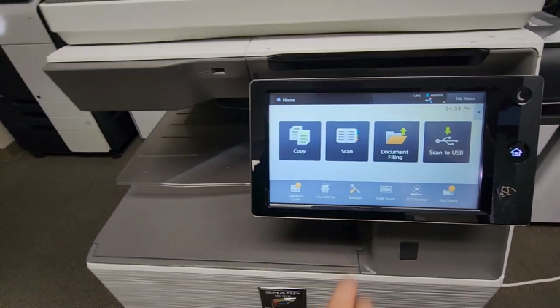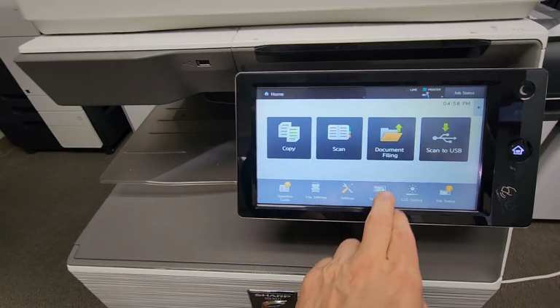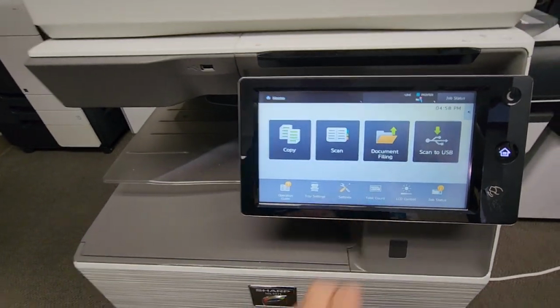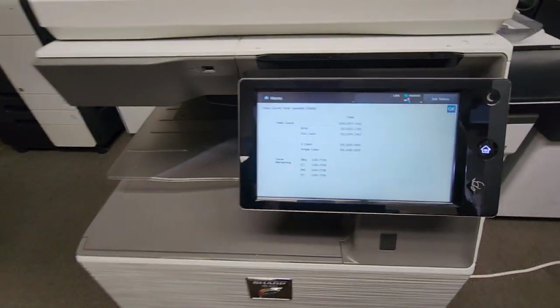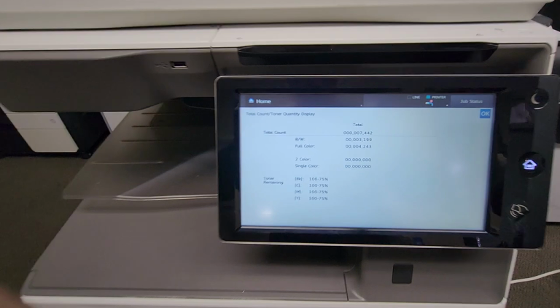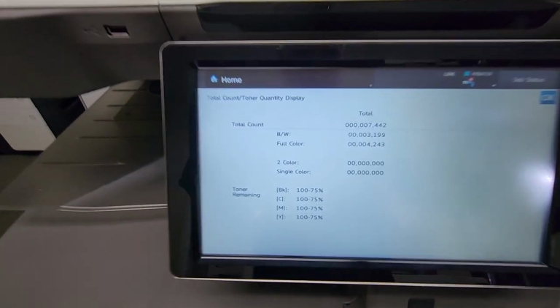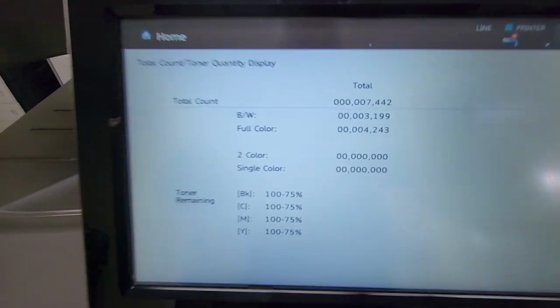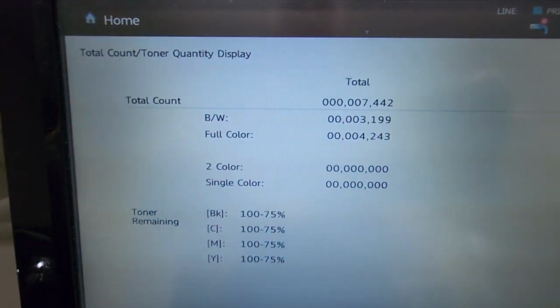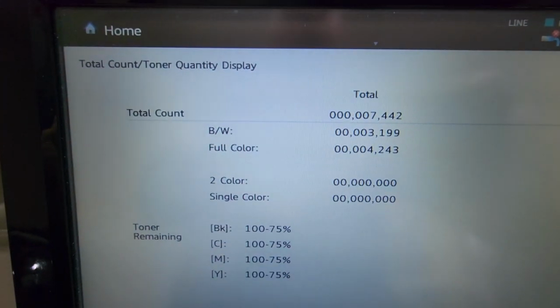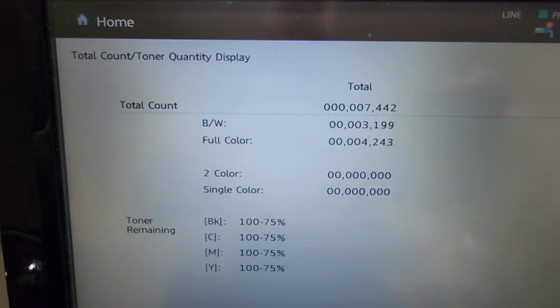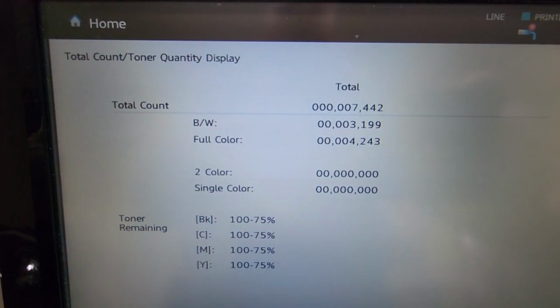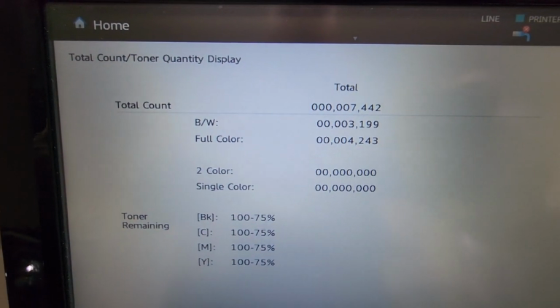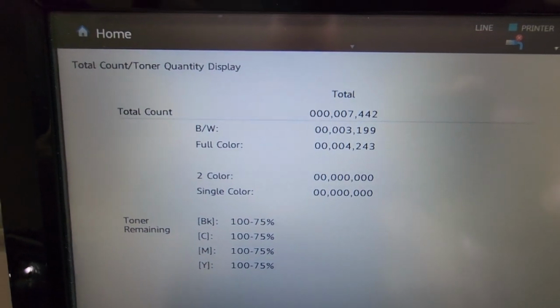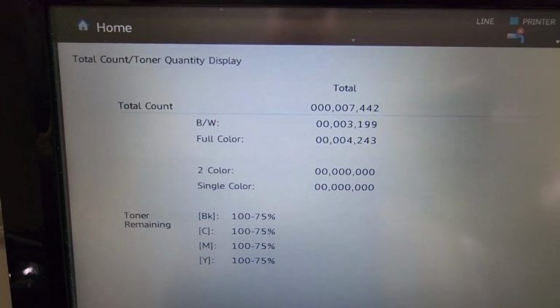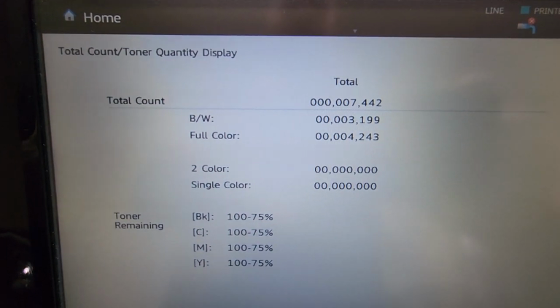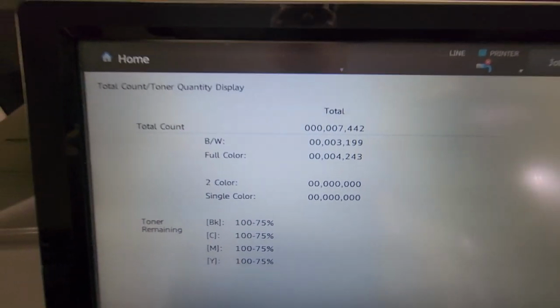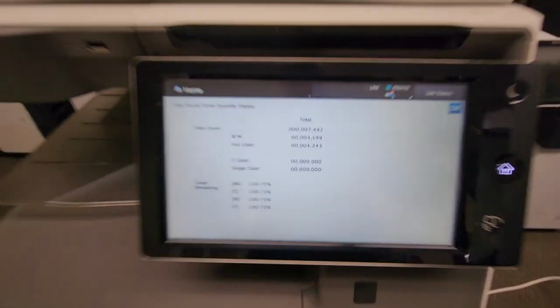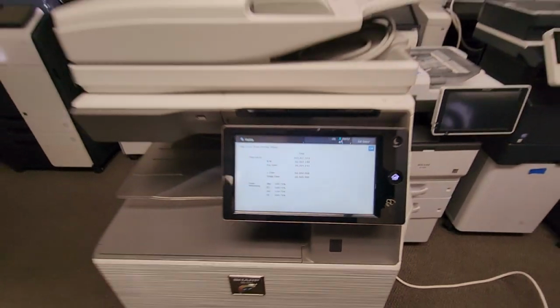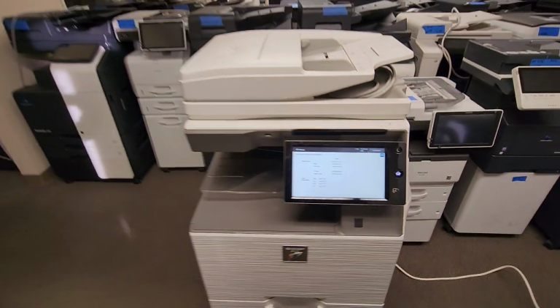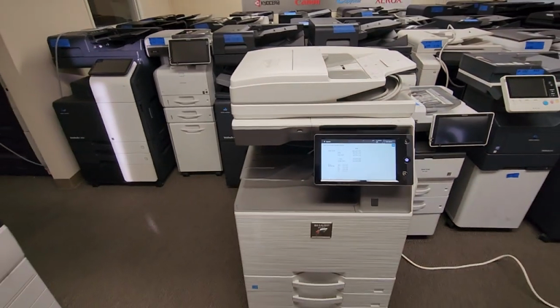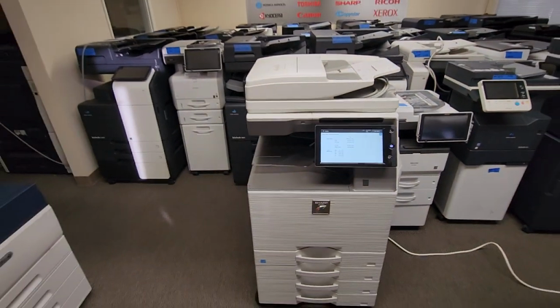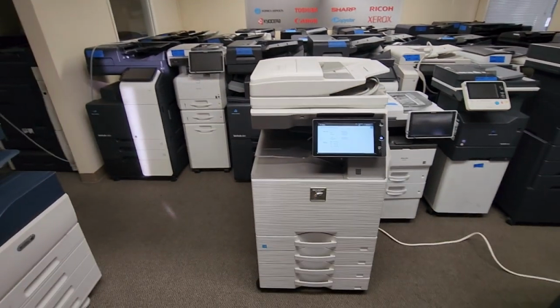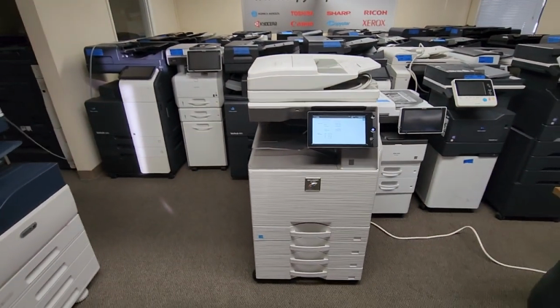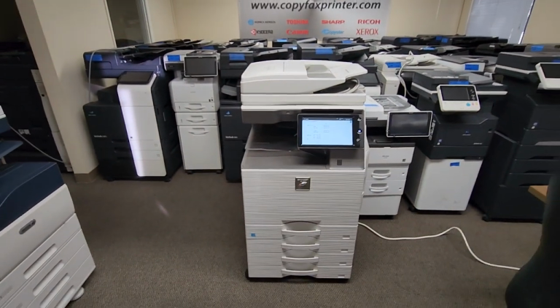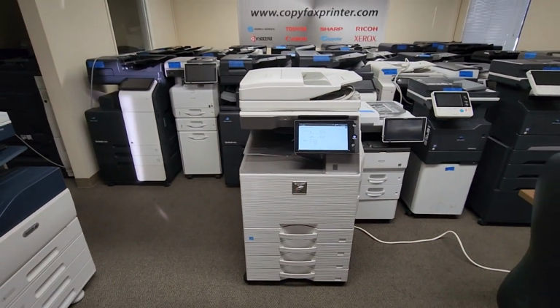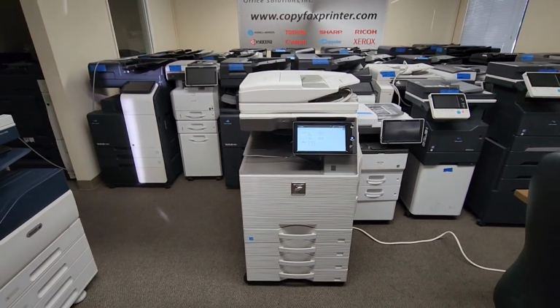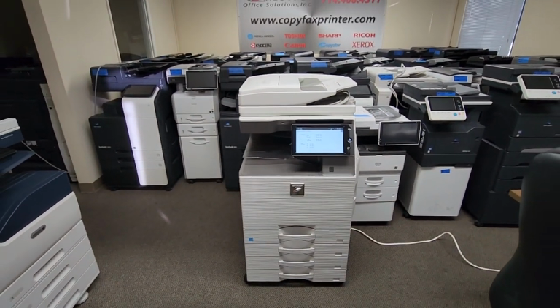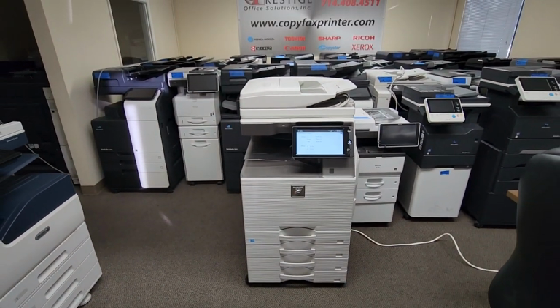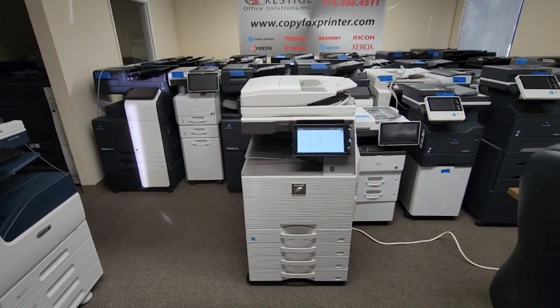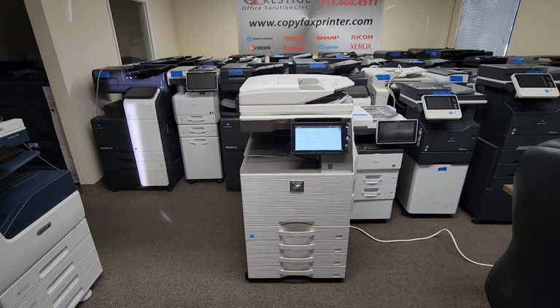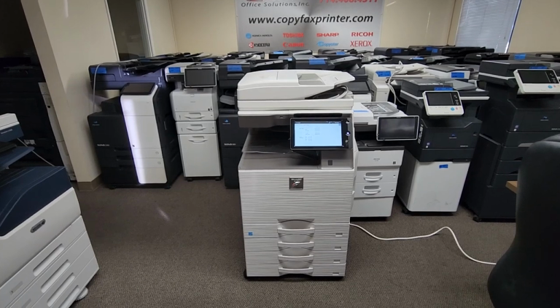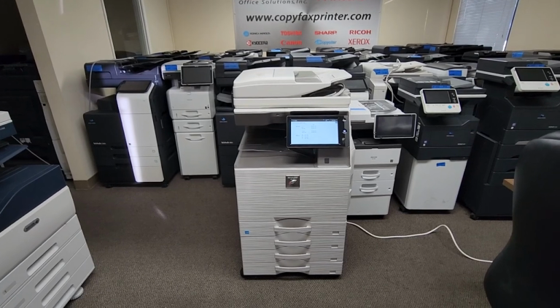Let me go ahead and show you the meter count on this machine — you're going to love this. I was excited when I saw this: 7,000 copies total count. So this machine, in my opinion, is practically brand new without the brand new tag price on it.